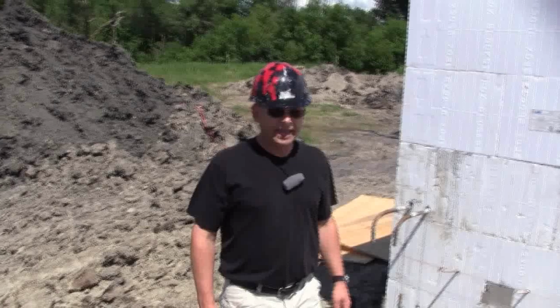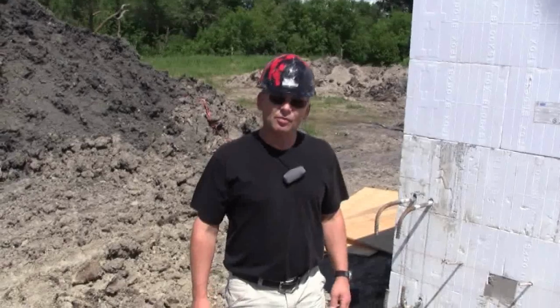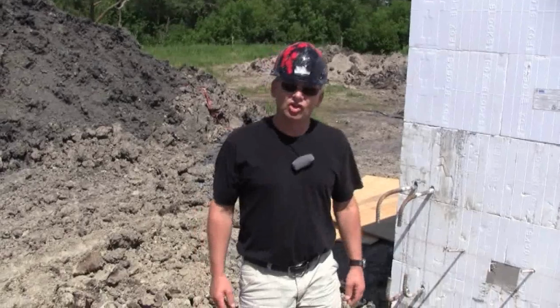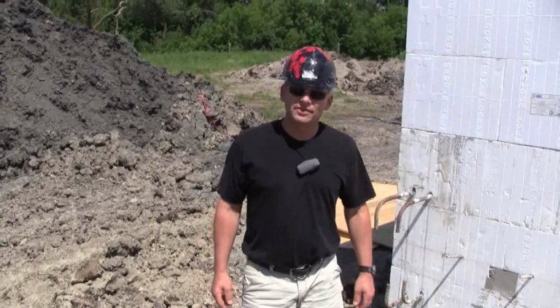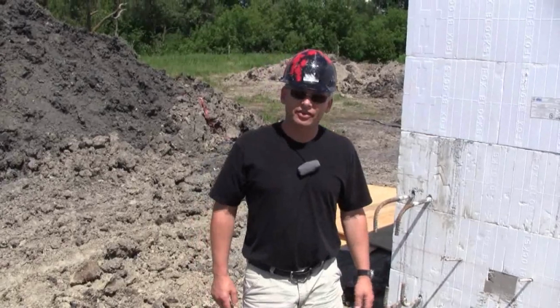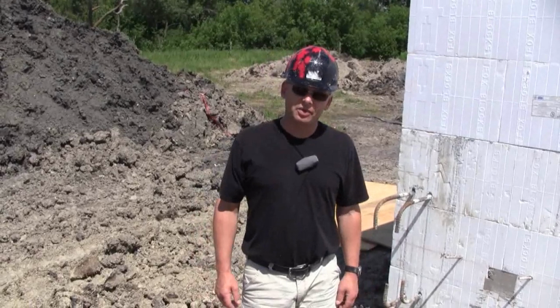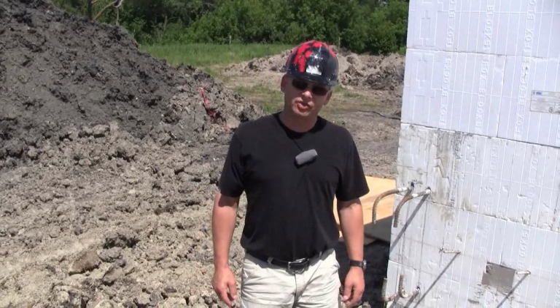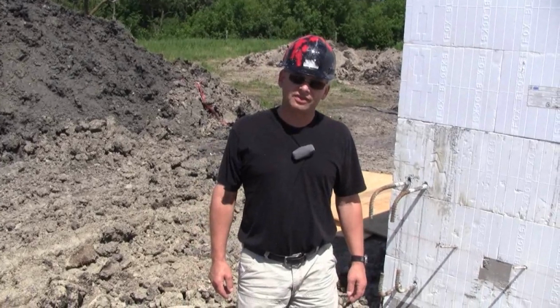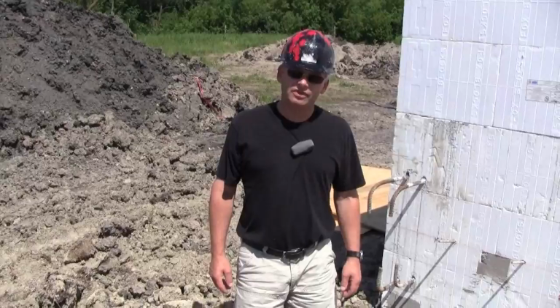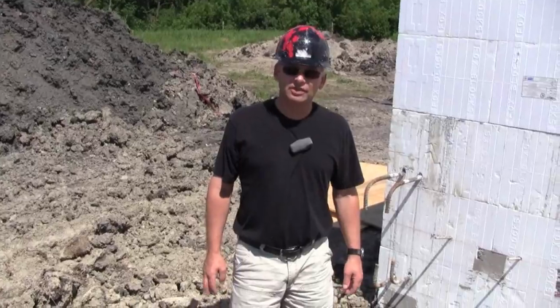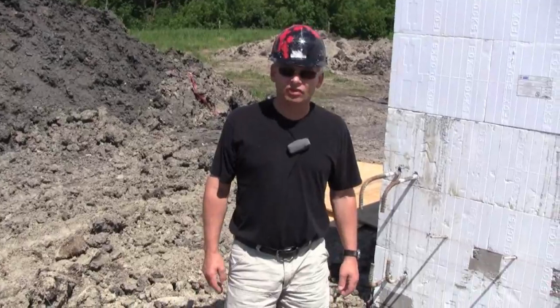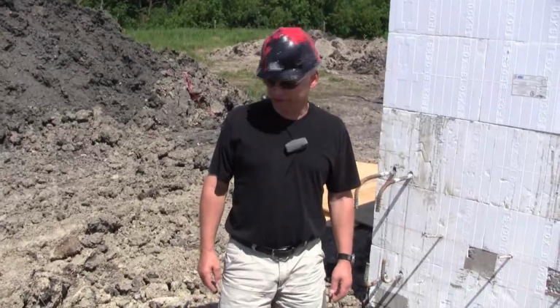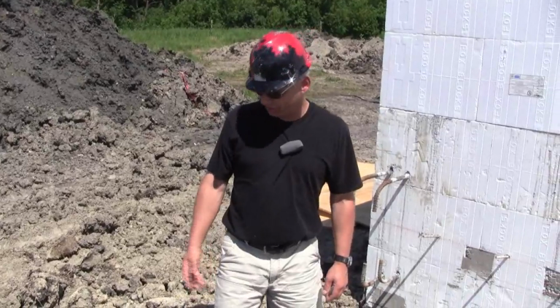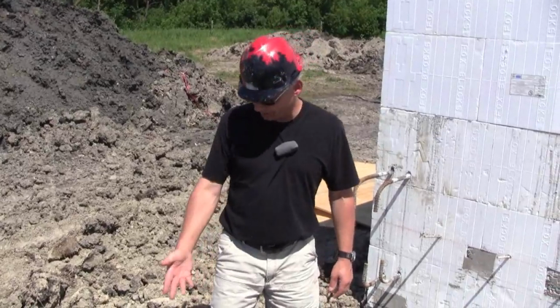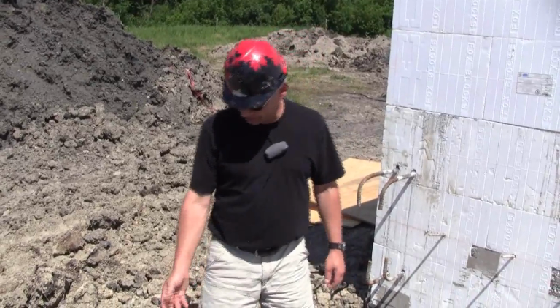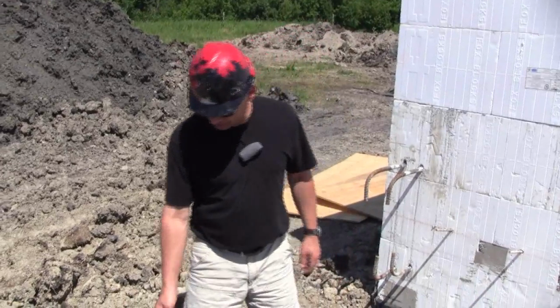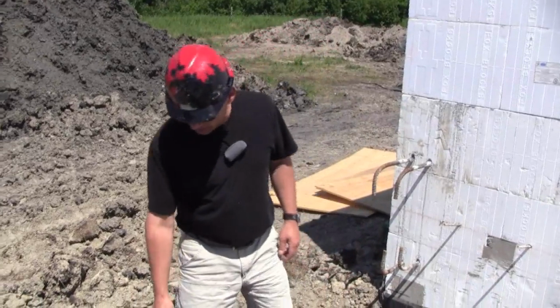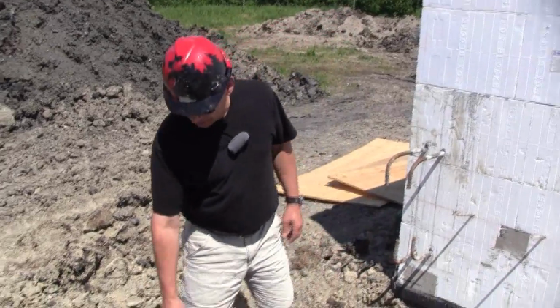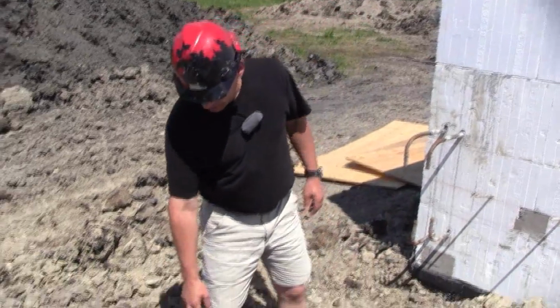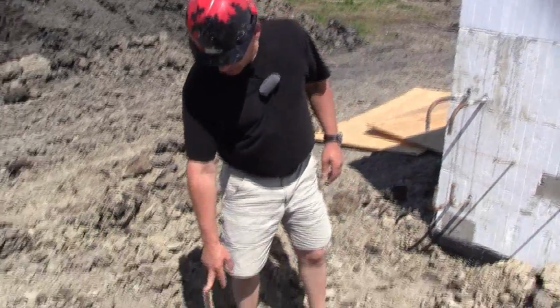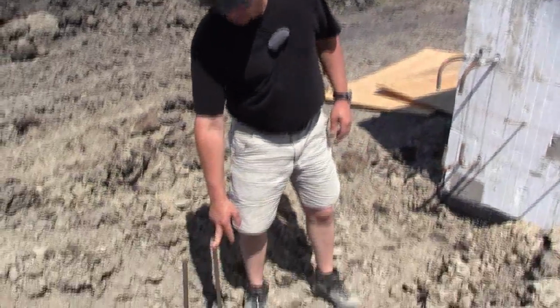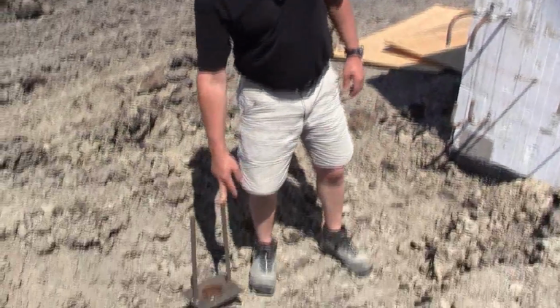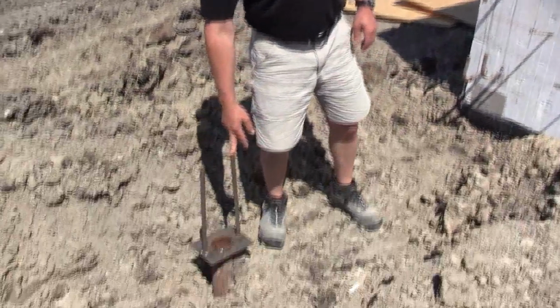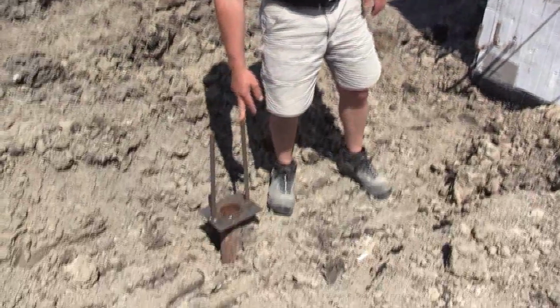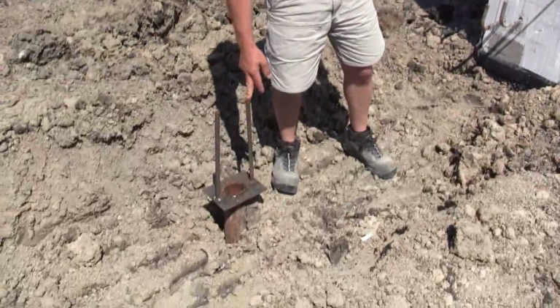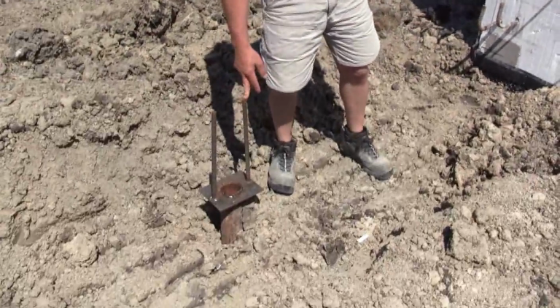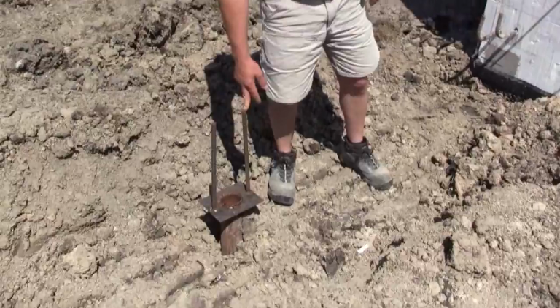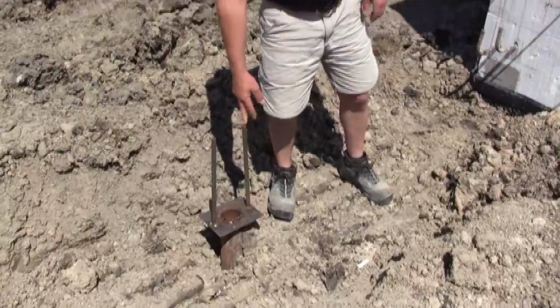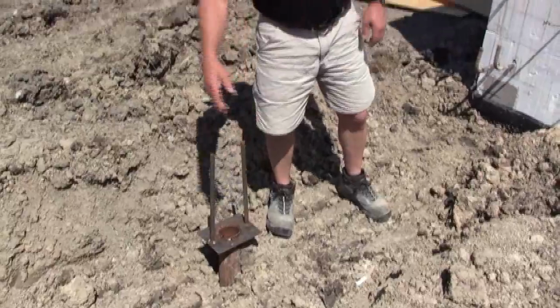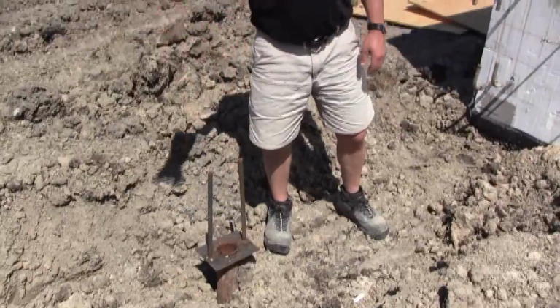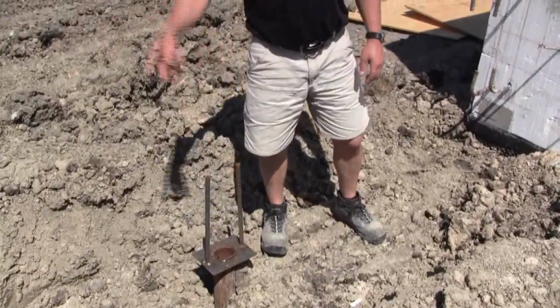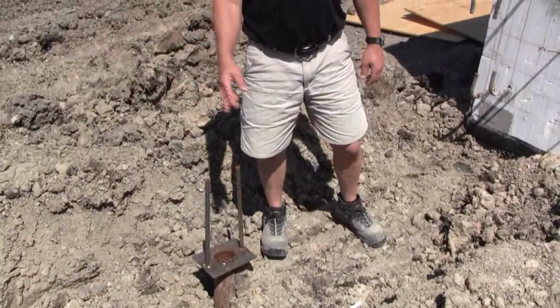I'm on a job site here and I want to show you what some of these contractors are doing. They've got these helix piles they put in for a grade beam and they're going to be putting a grade beam.